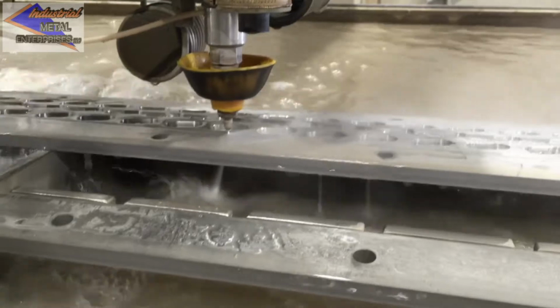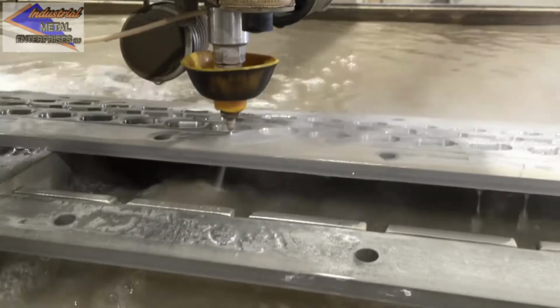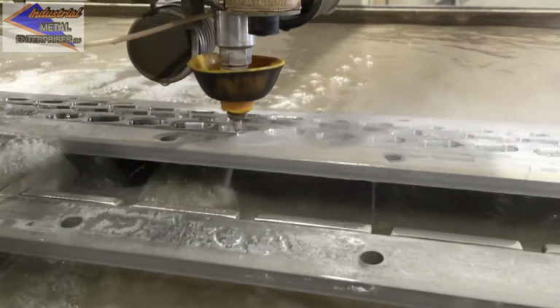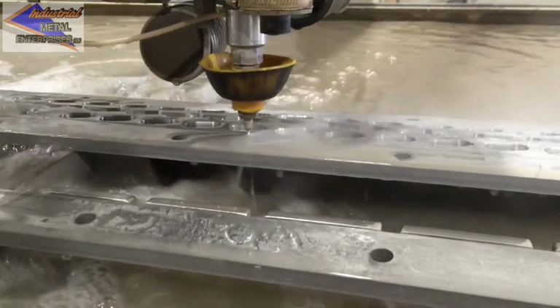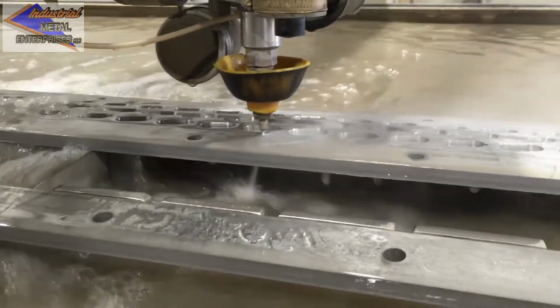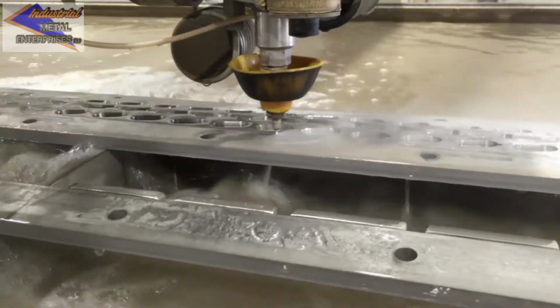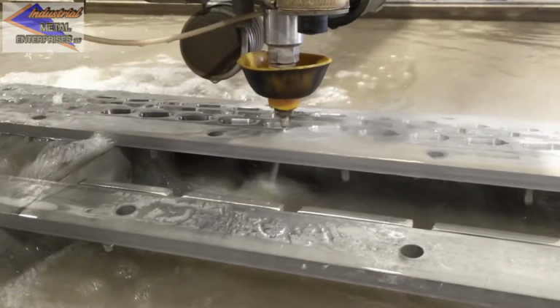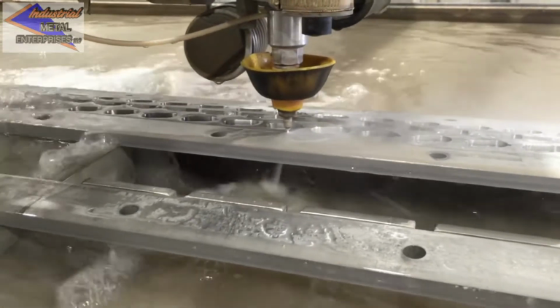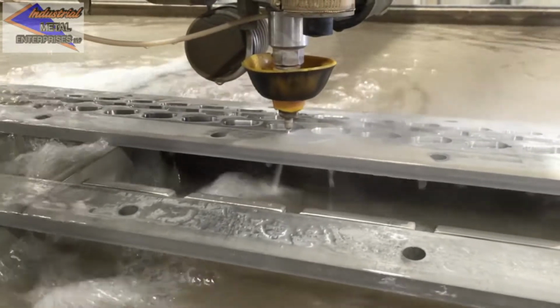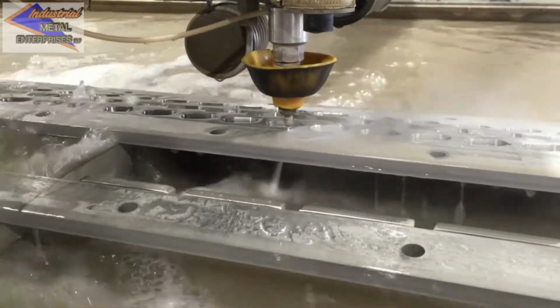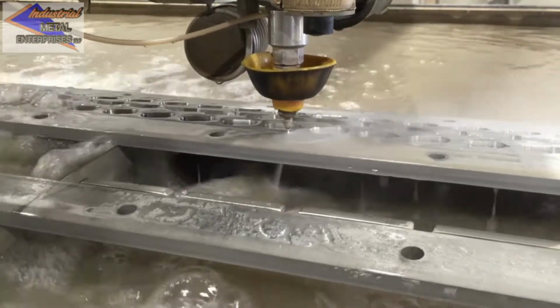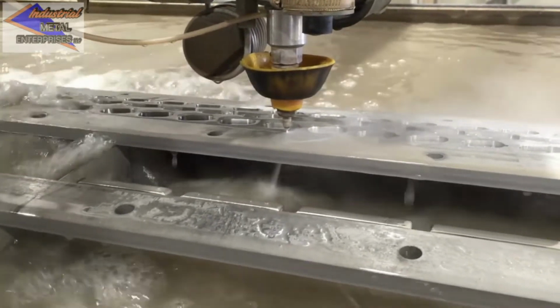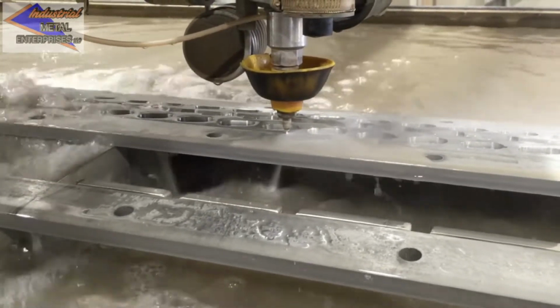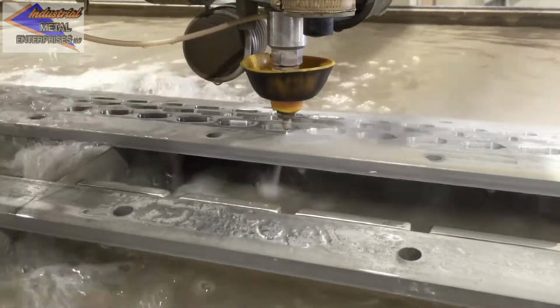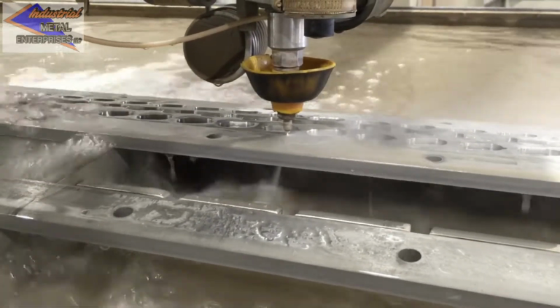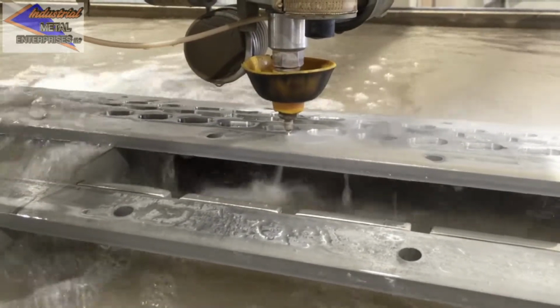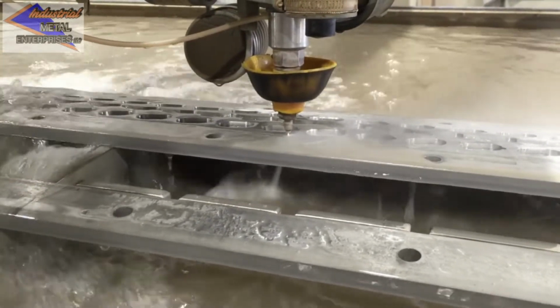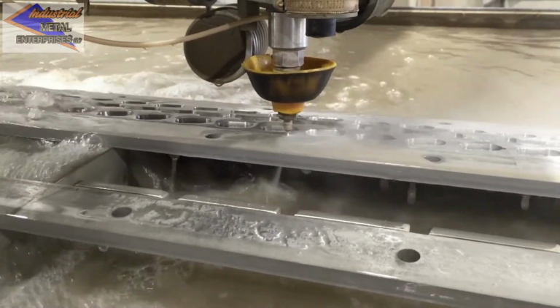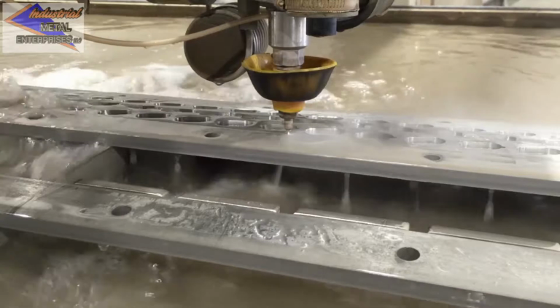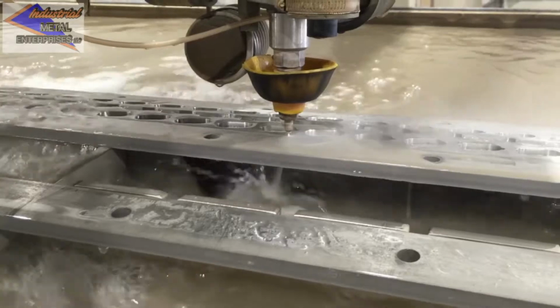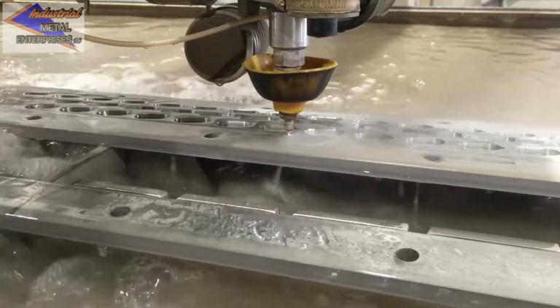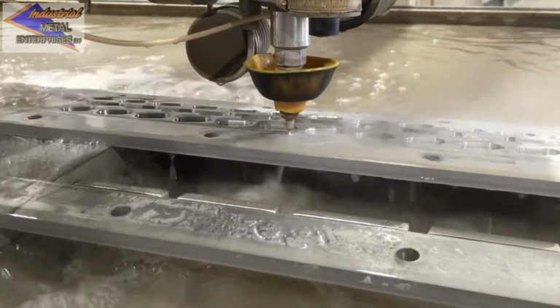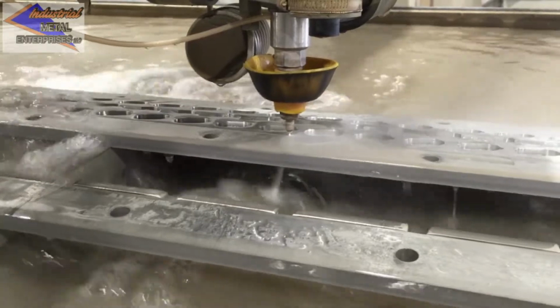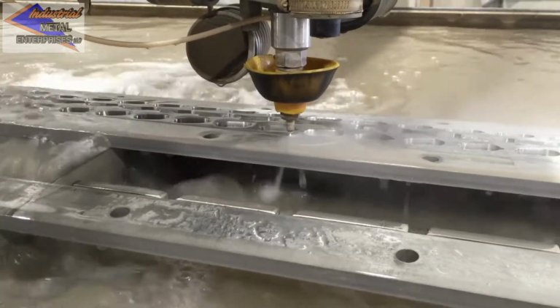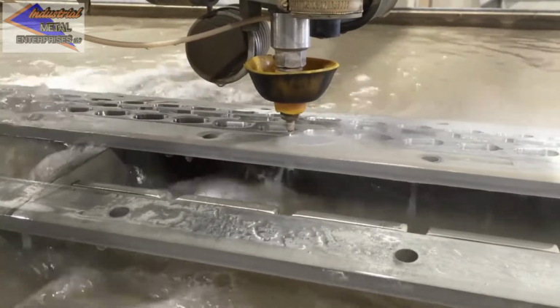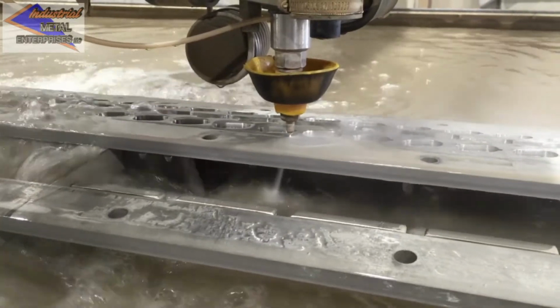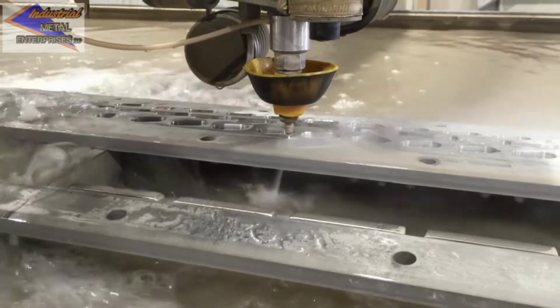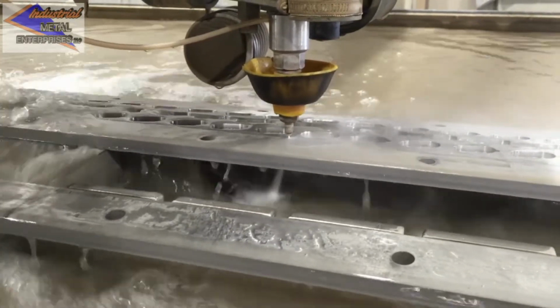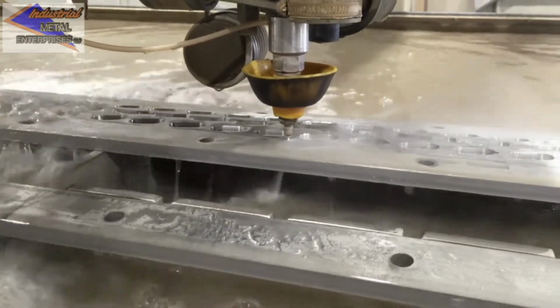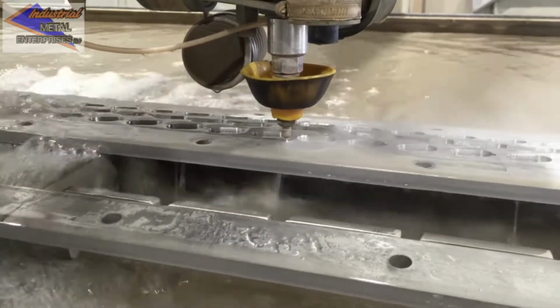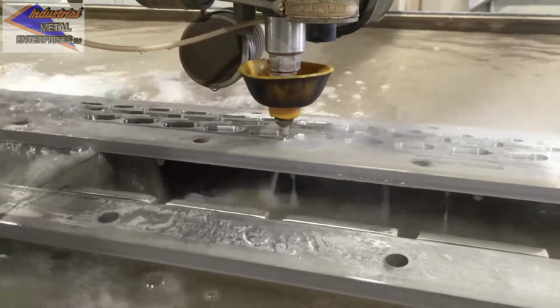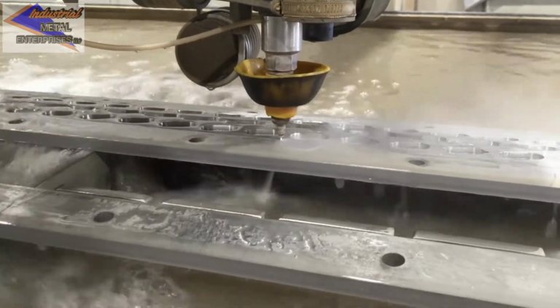We now offer waterjet capabilities with our state-of-the-art OMAX Jet Machining Center. OMAX is the leading producer of waterjet machines delivered worldwide.